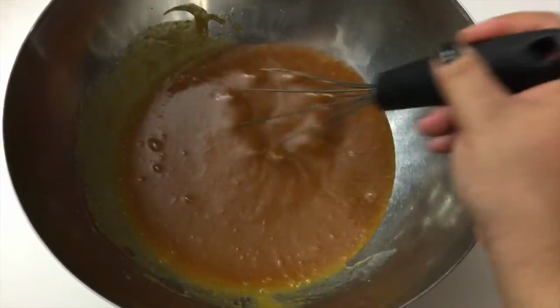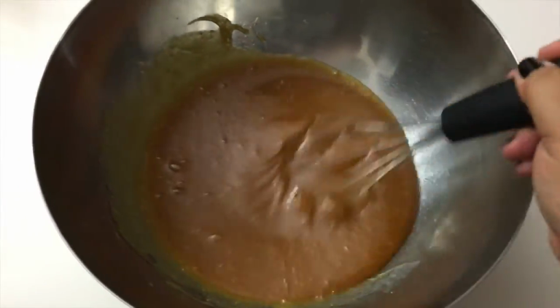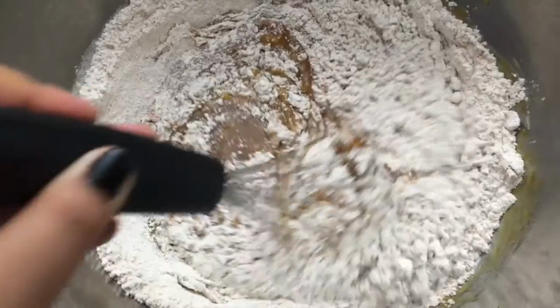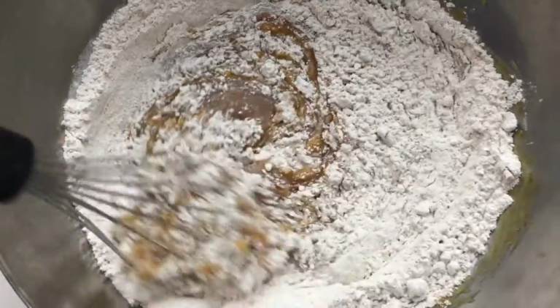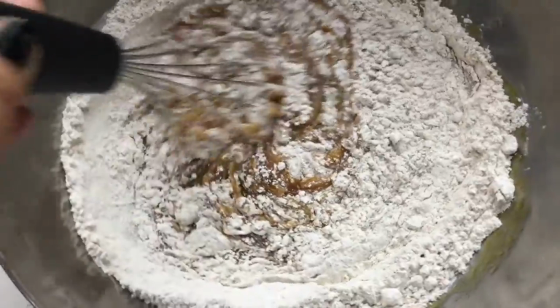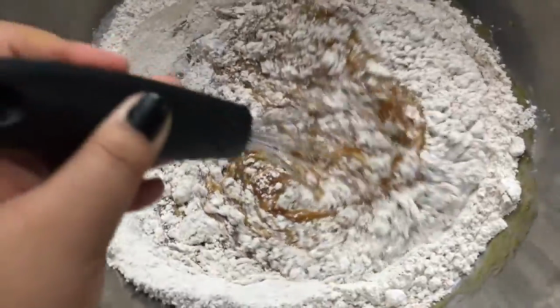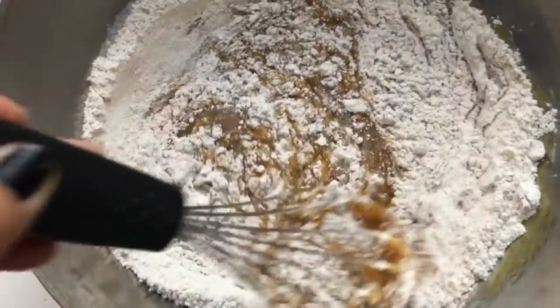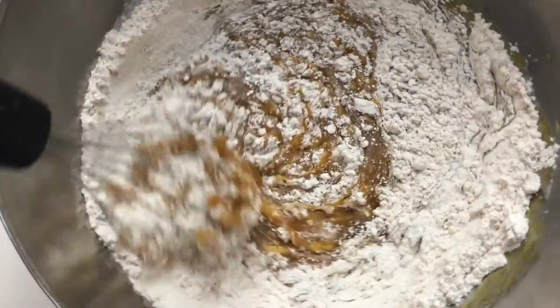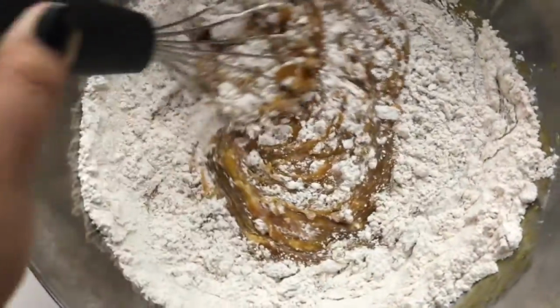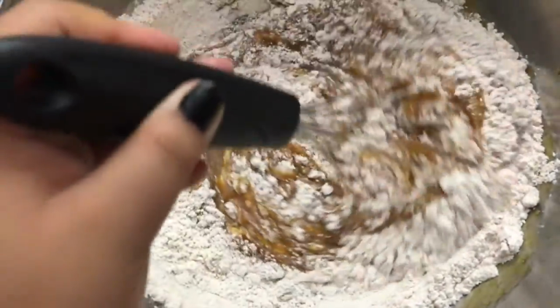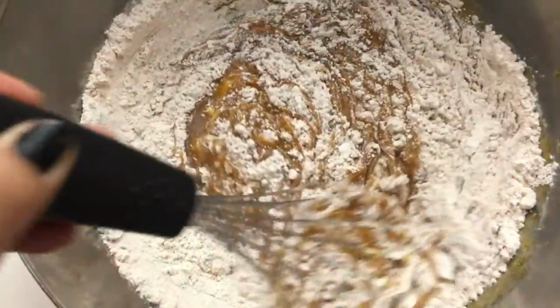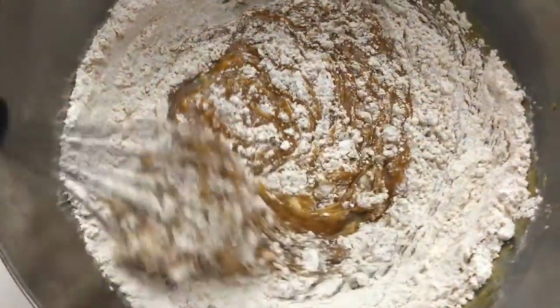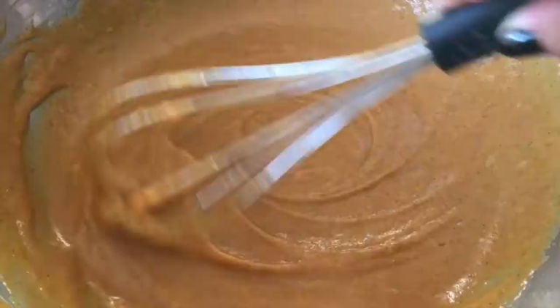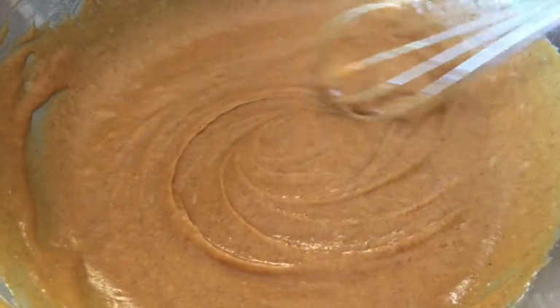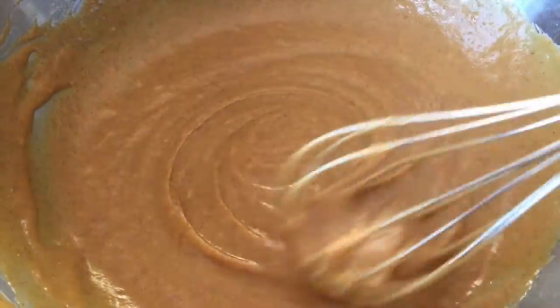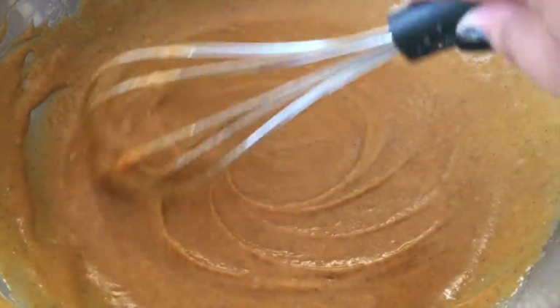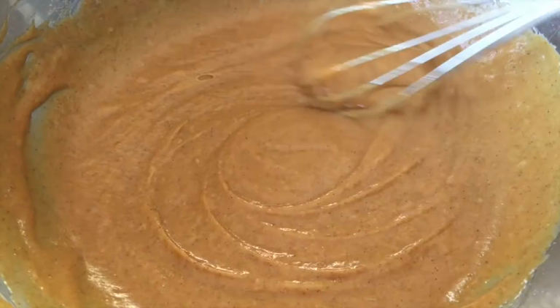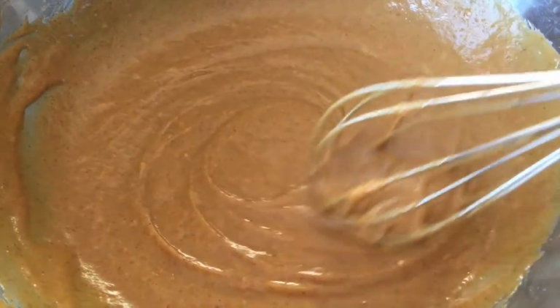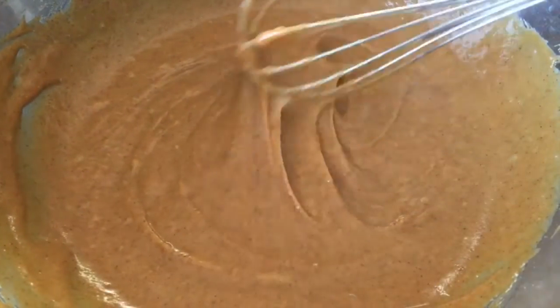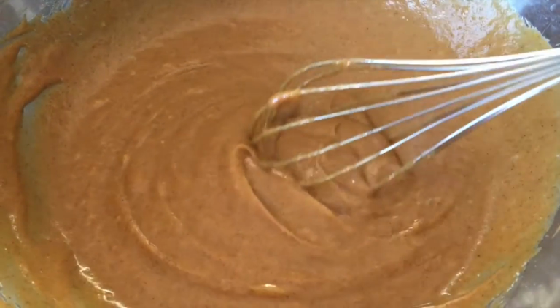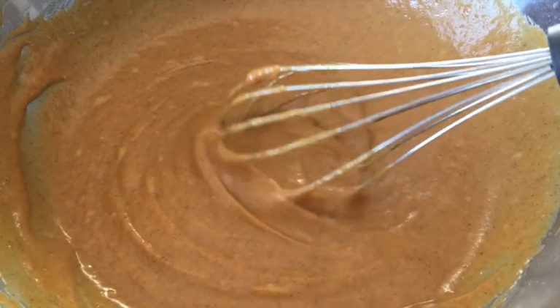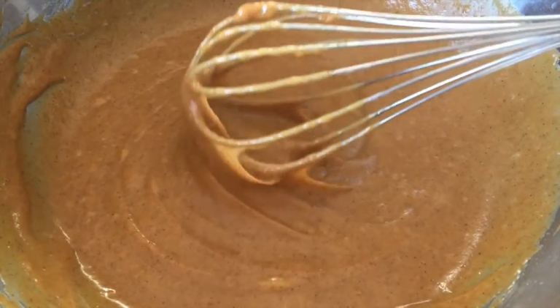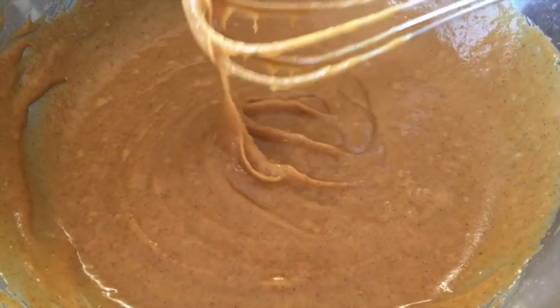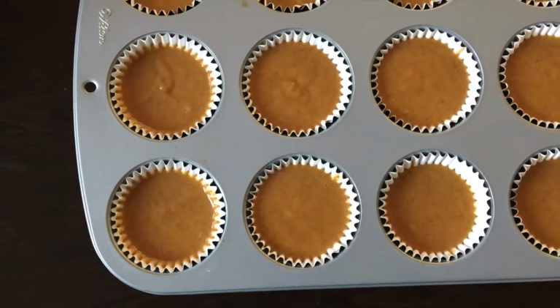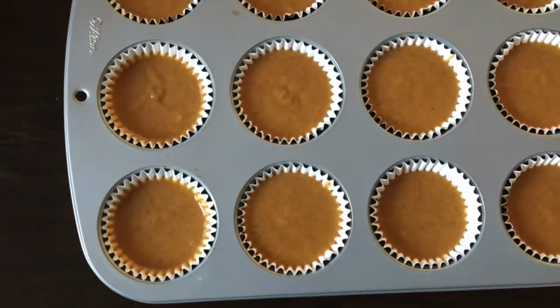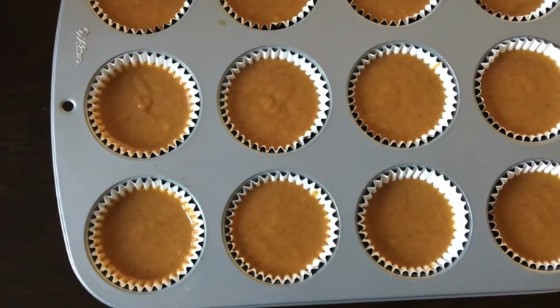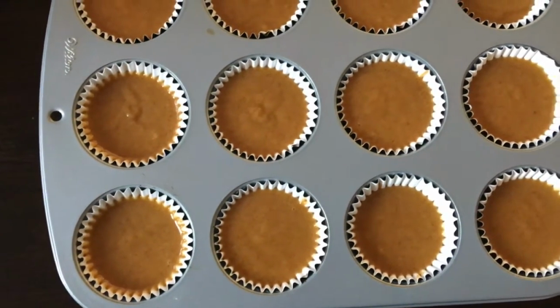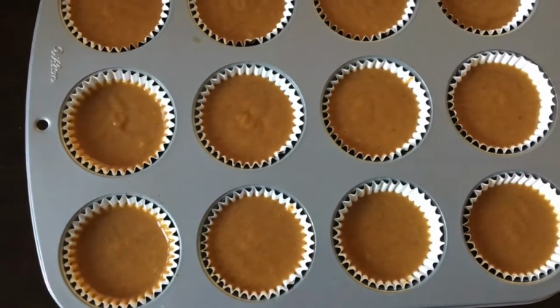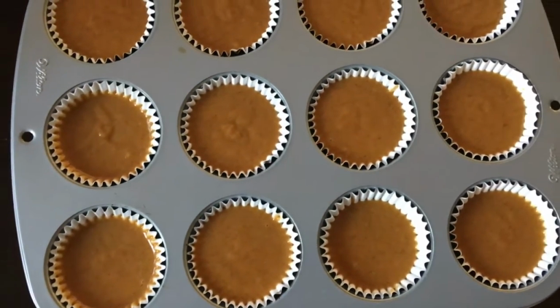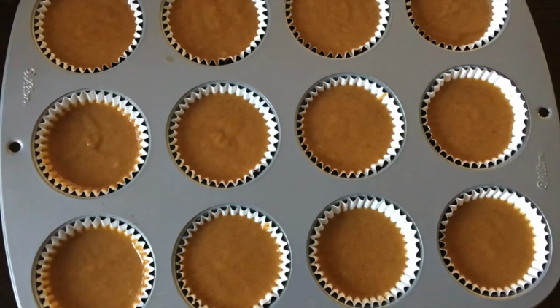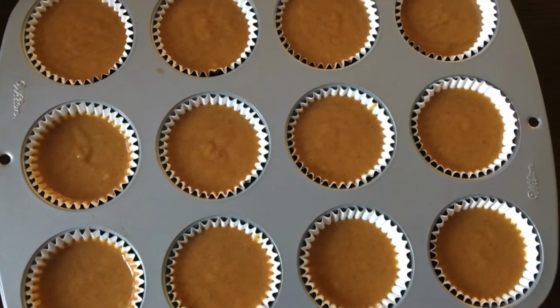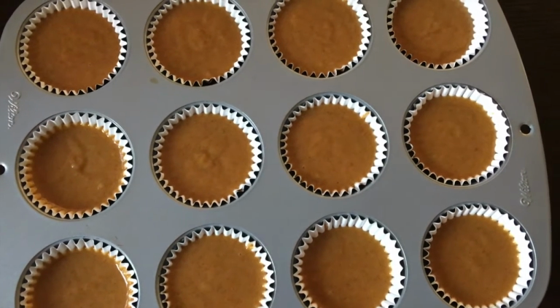Then slowly add in your dry ingredients and mix that well. Then just pour your batter into your cupcake tray, and you're going to bake them for 18 to 20 minutes.